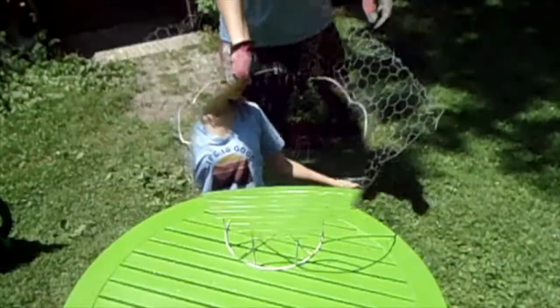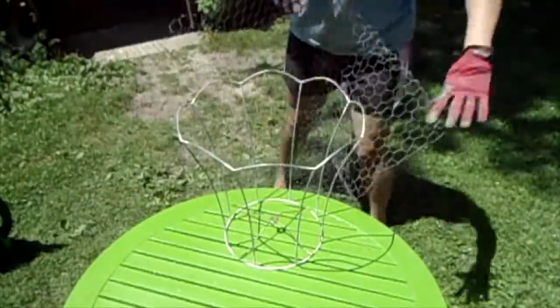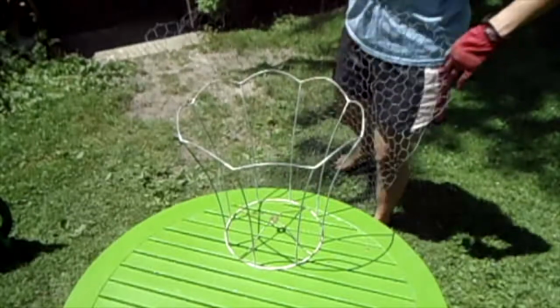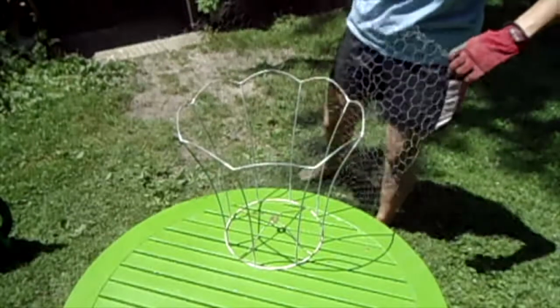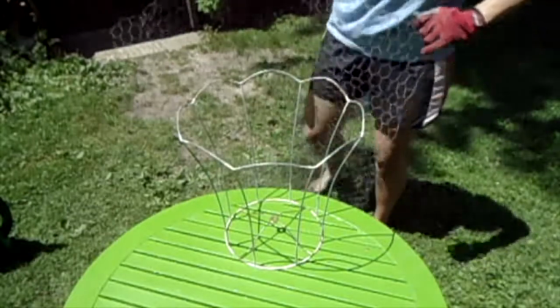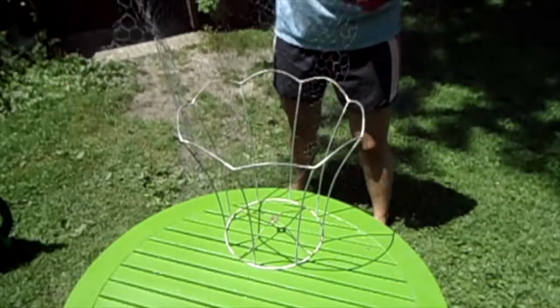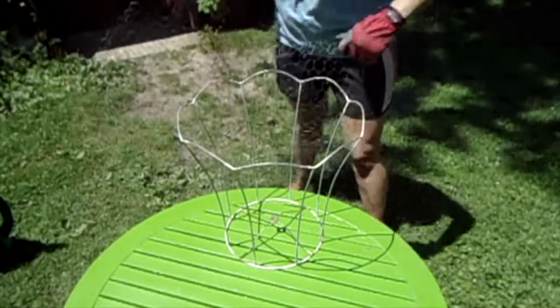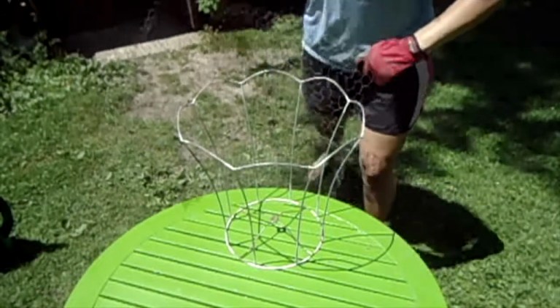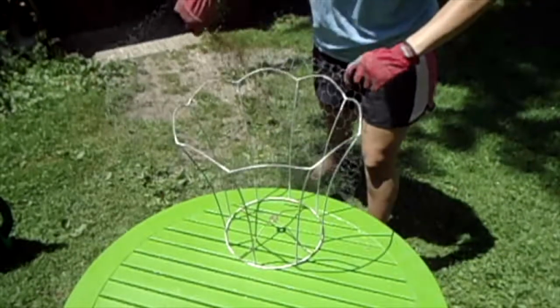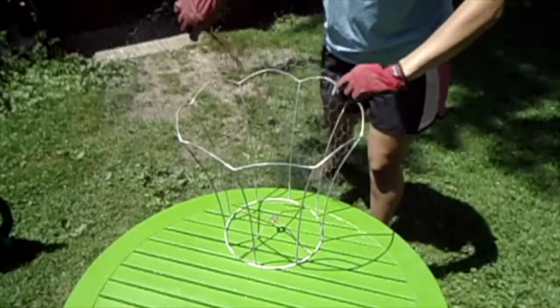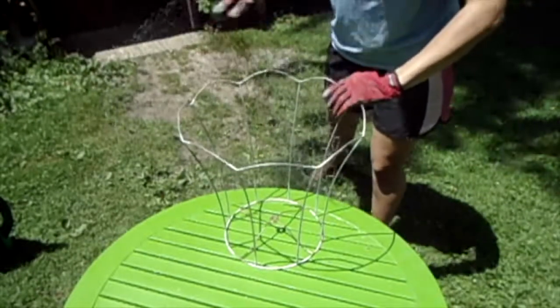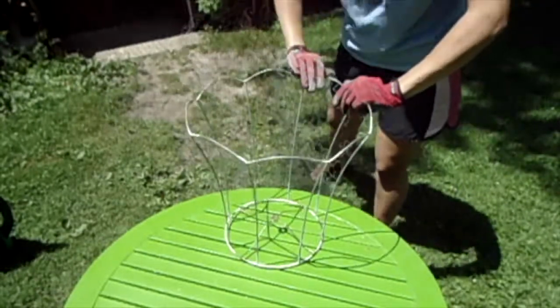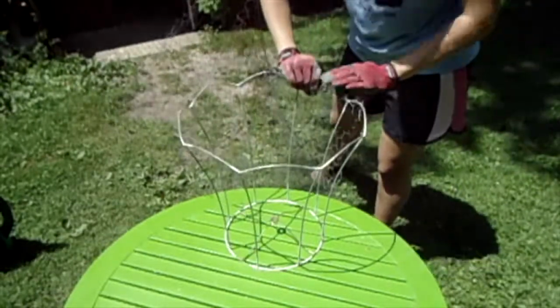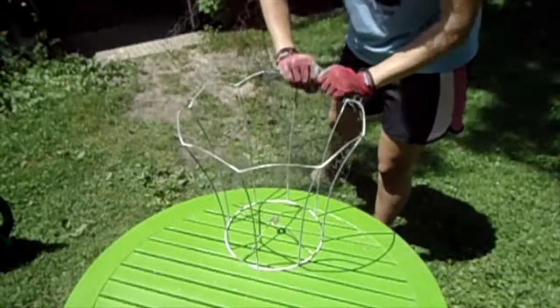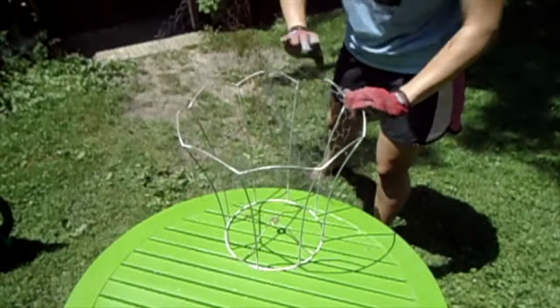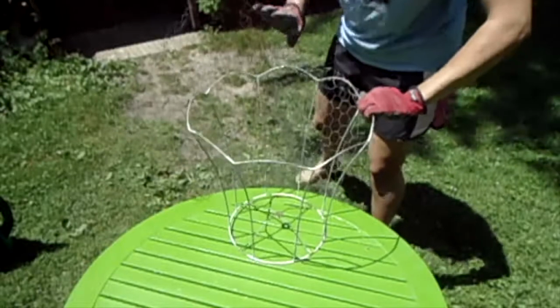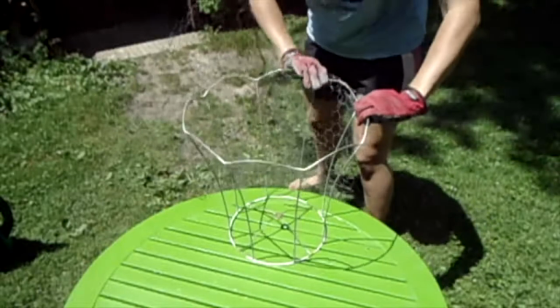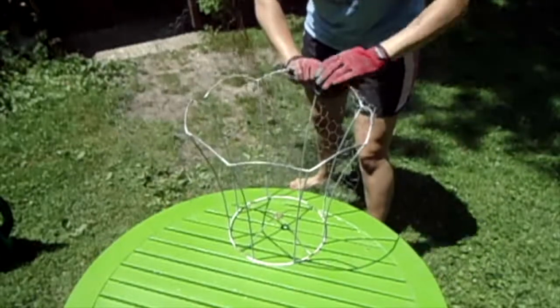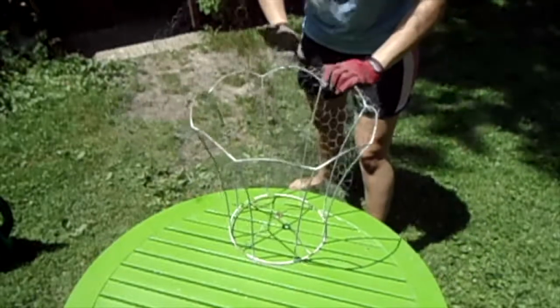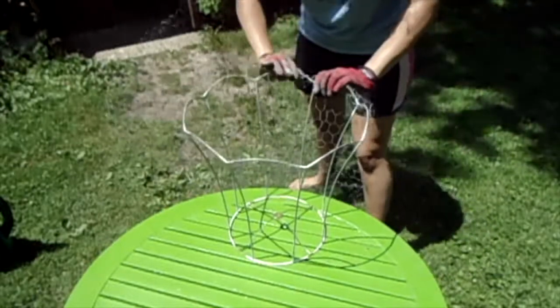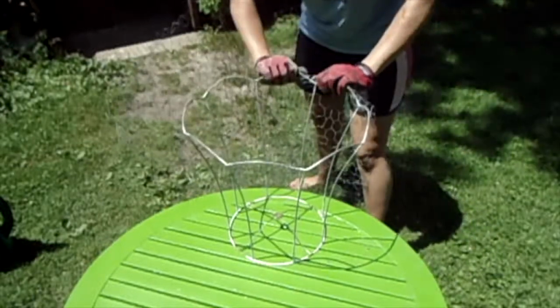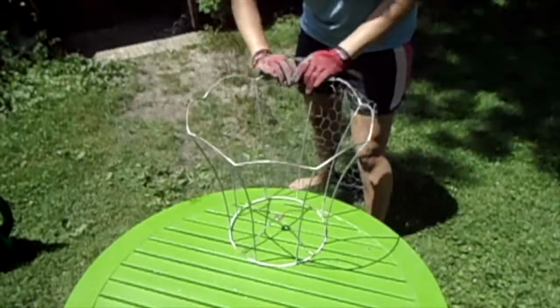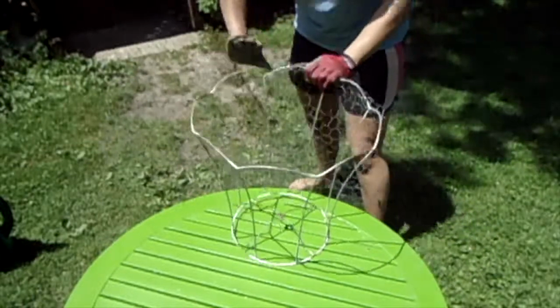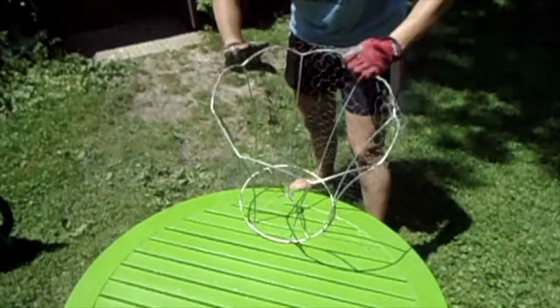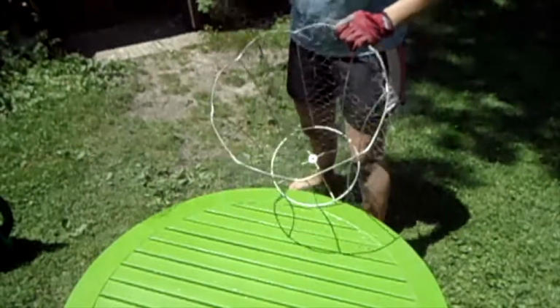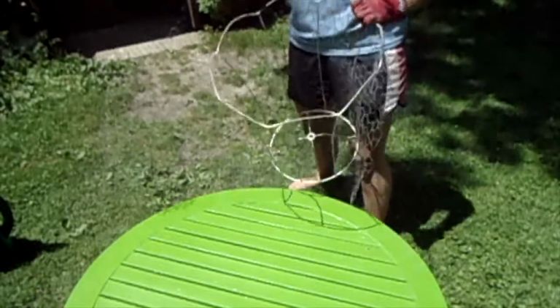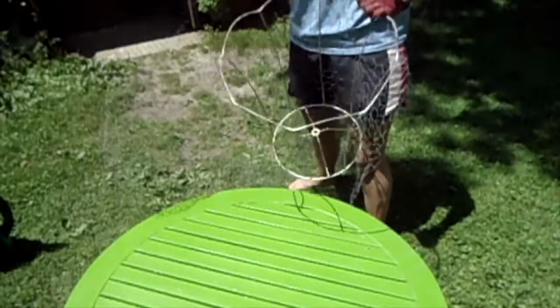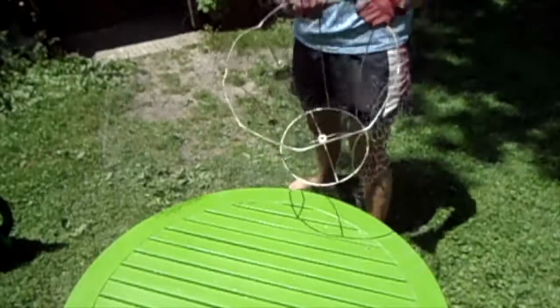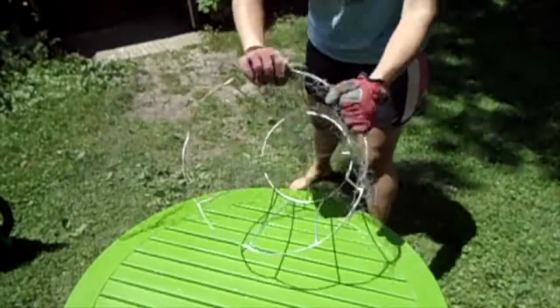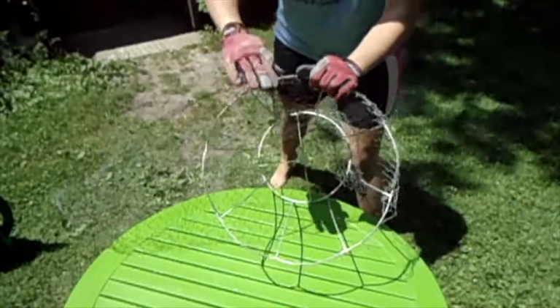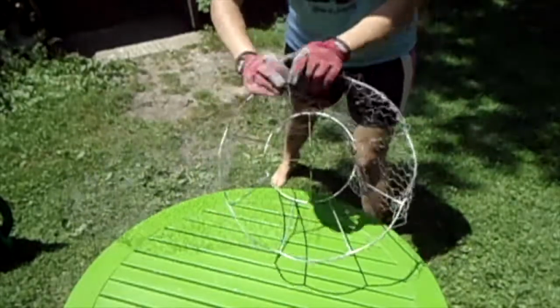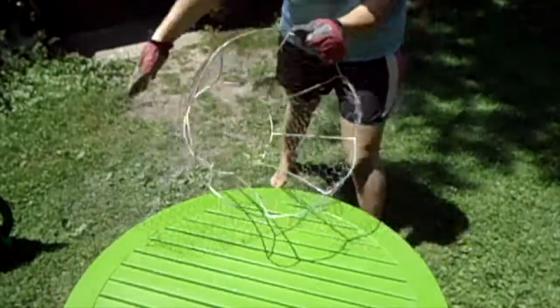I start by securing the chicken wire on the bottom — I just take a little bit of the edge and wrap it around. I'm going to use utility gloves because the wire is quite sharp.